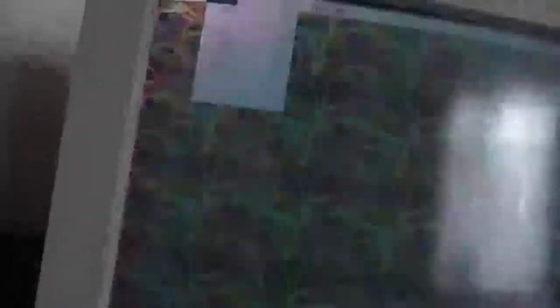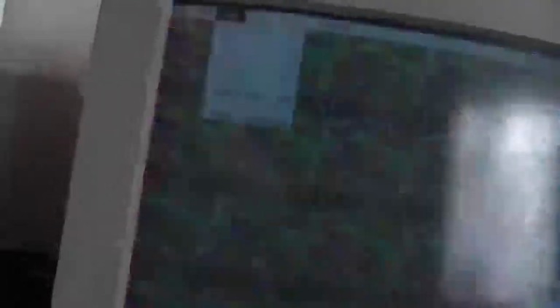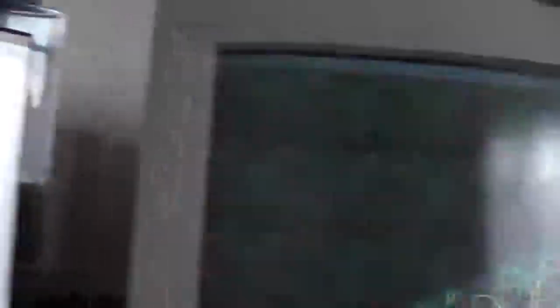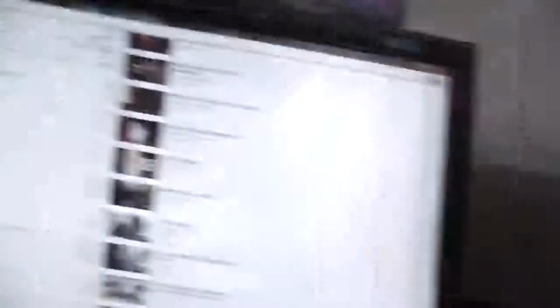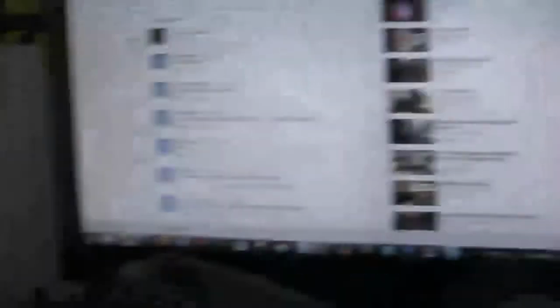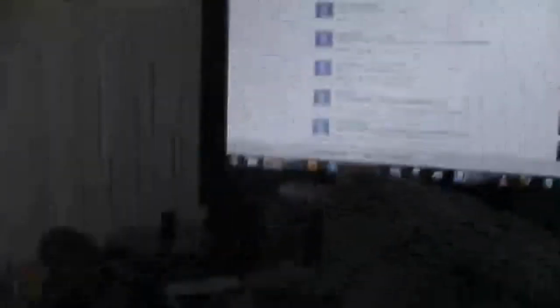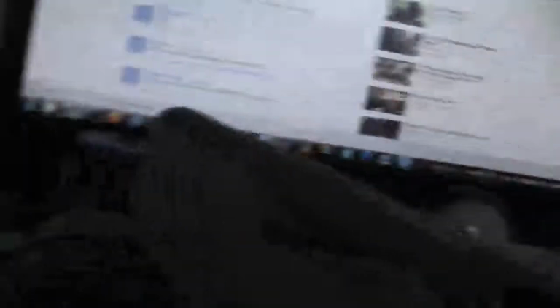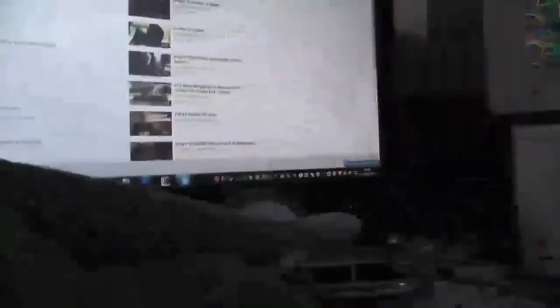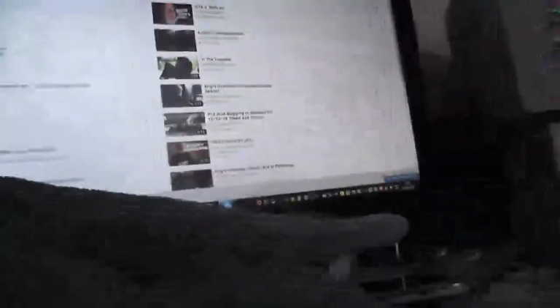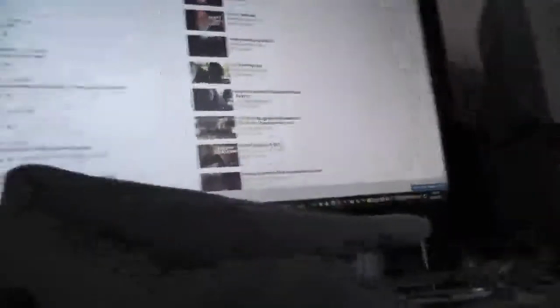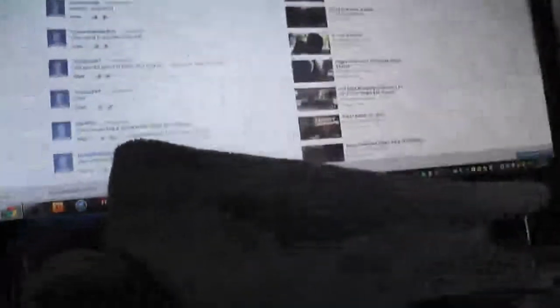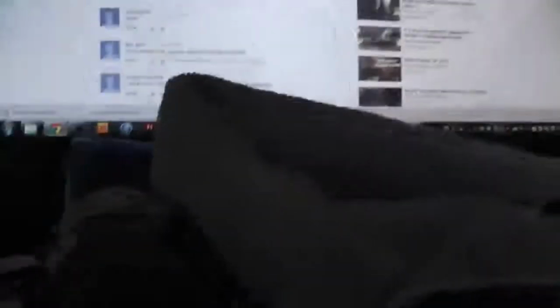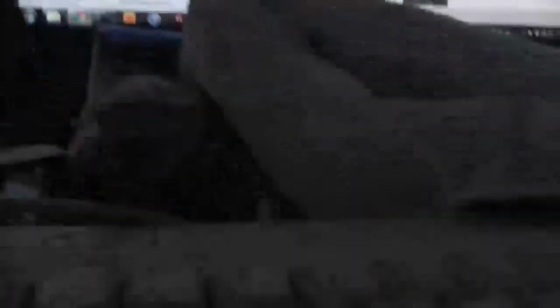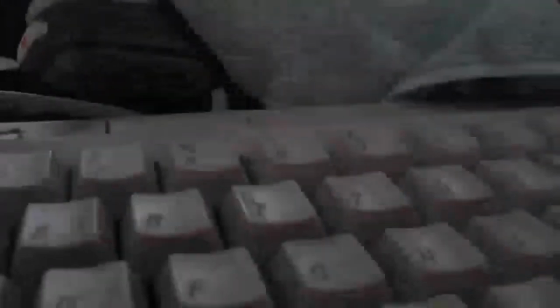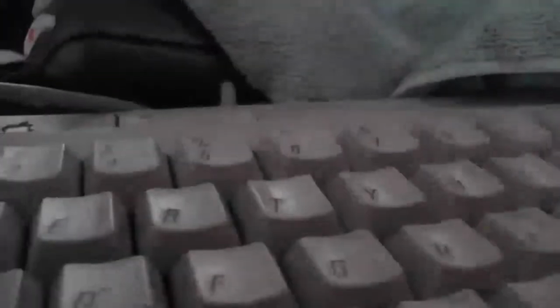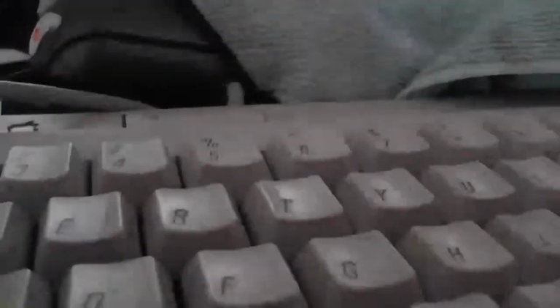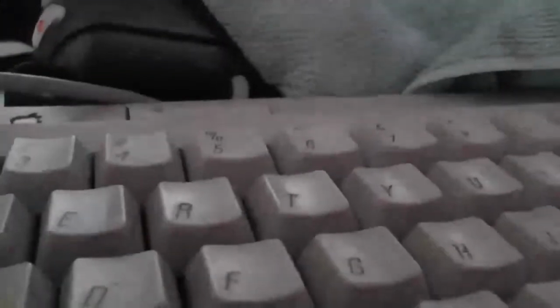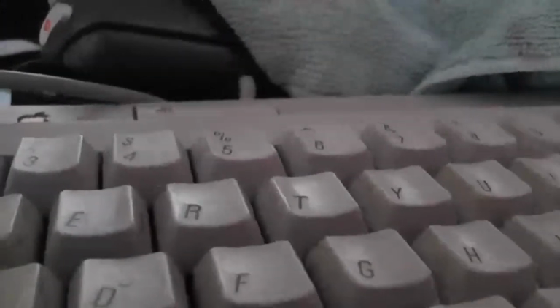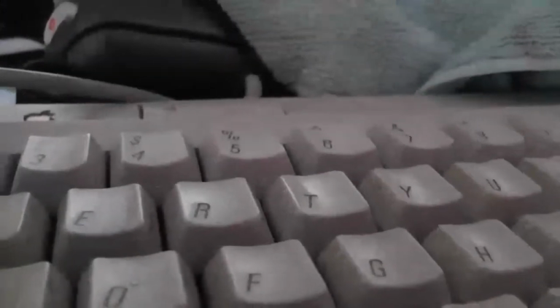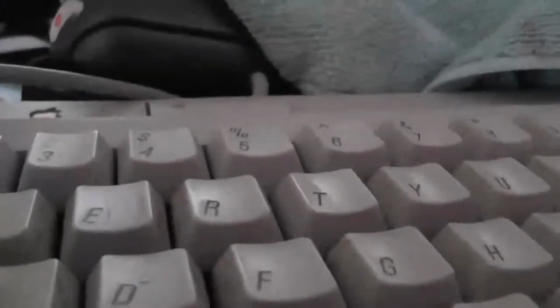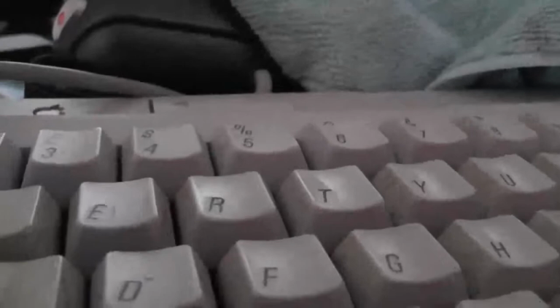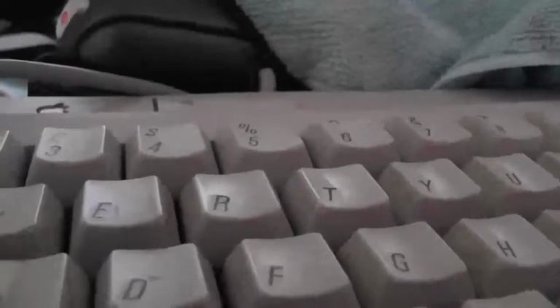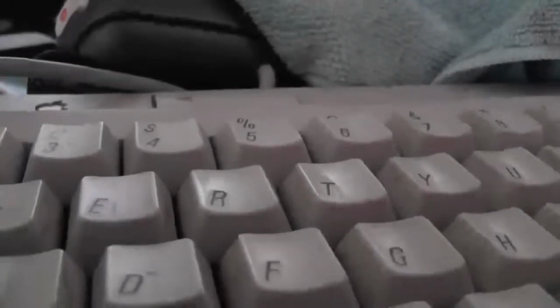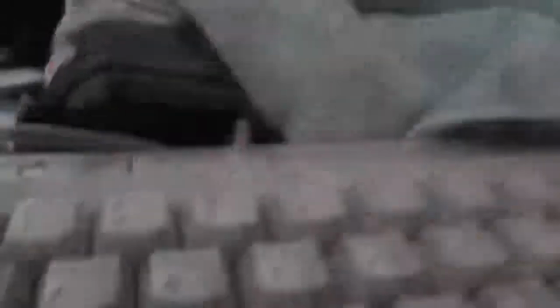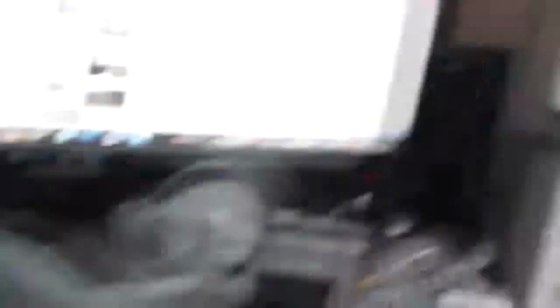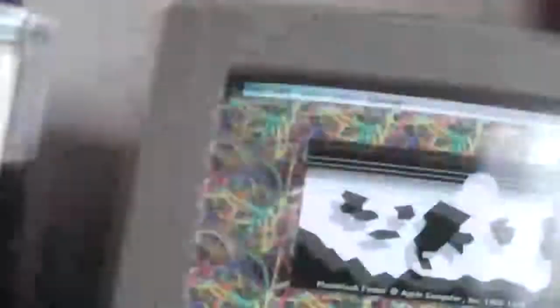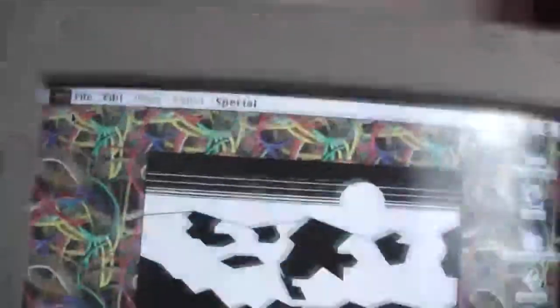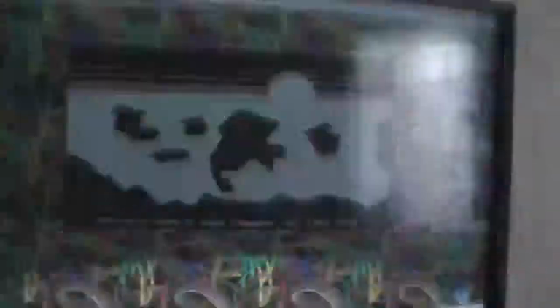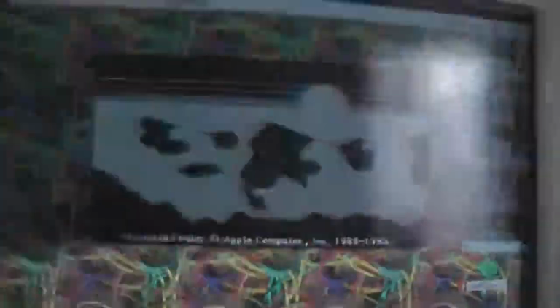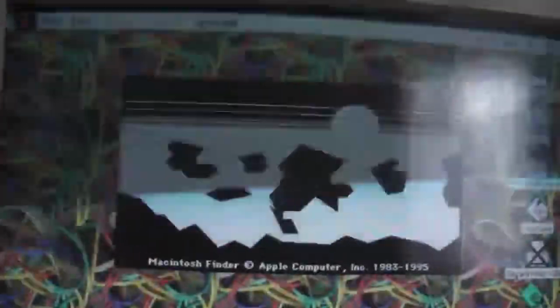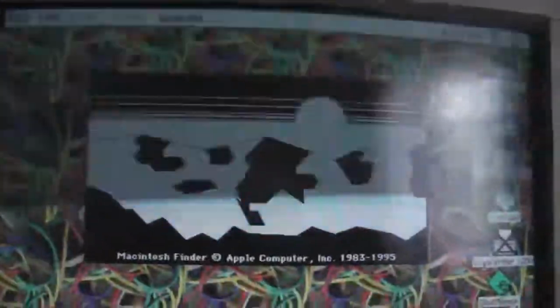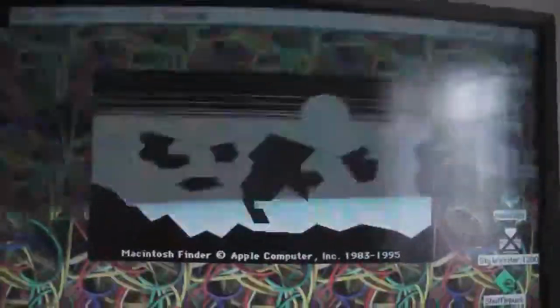Here's a little Easter egg: if you hold down Option and go to About This Macintosh, you'll get the old original Finder. How cool is that?